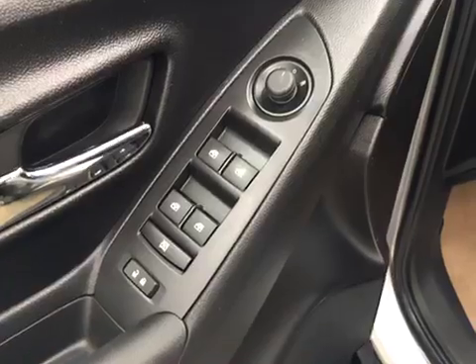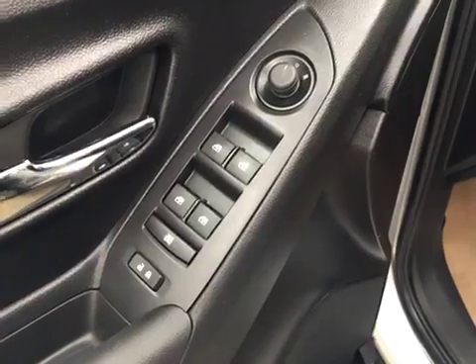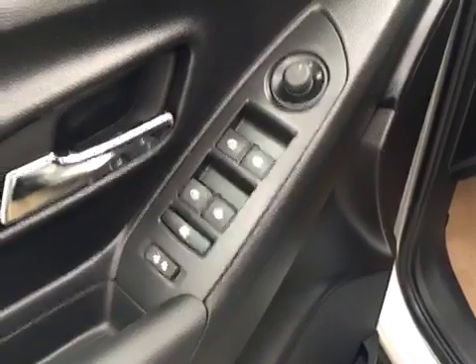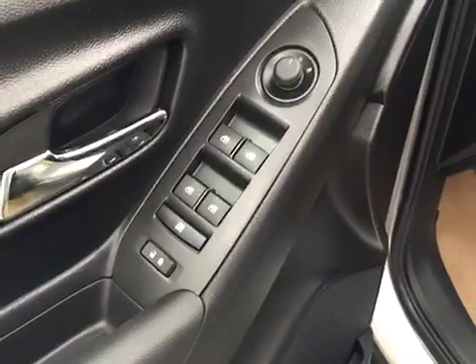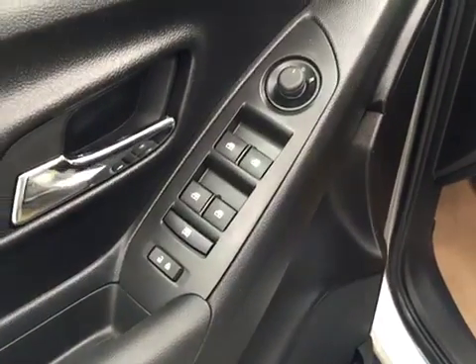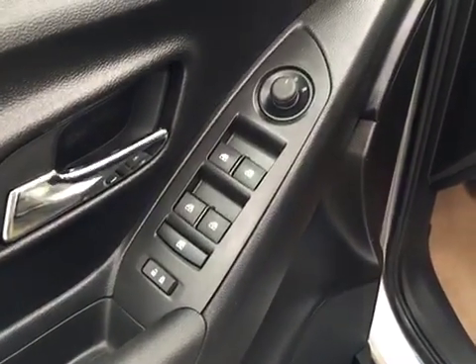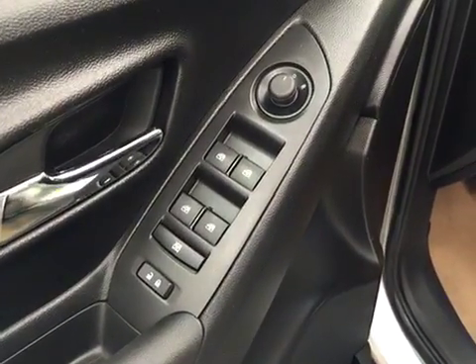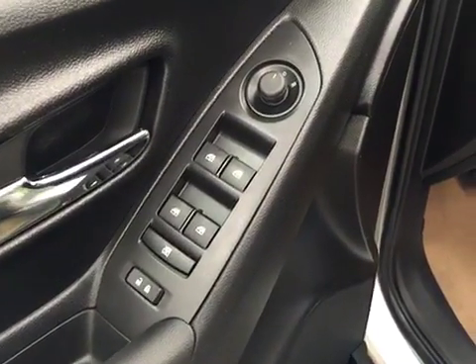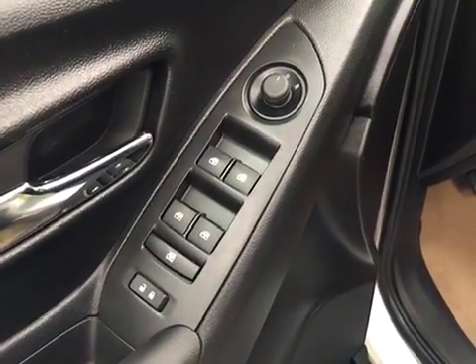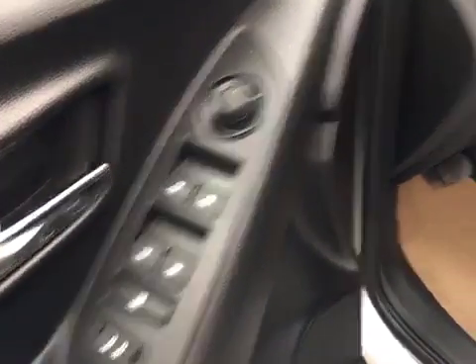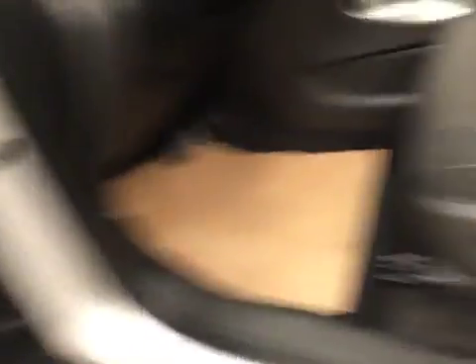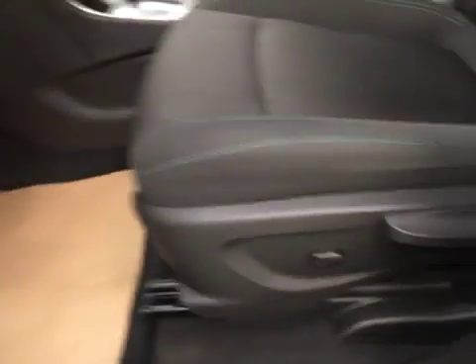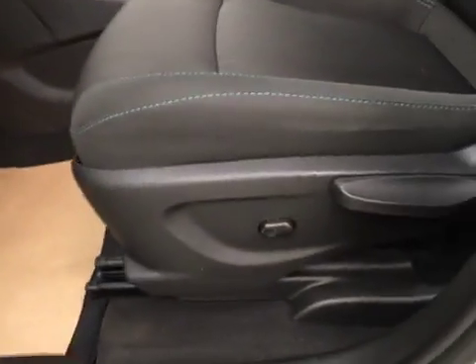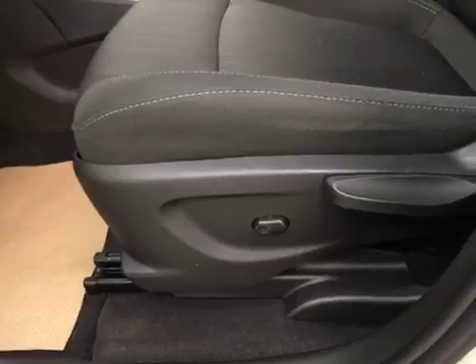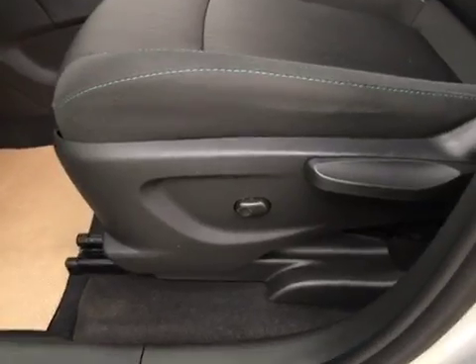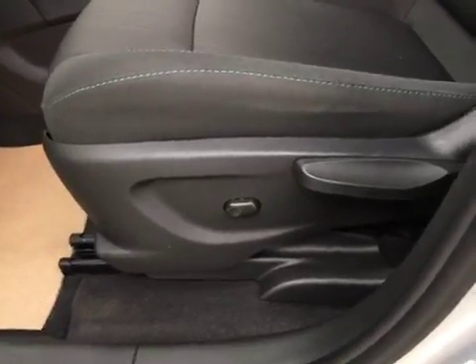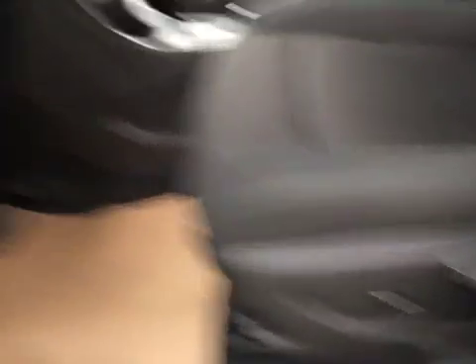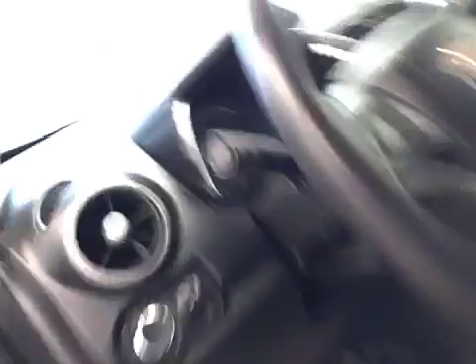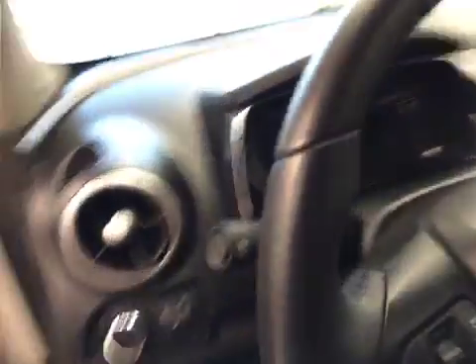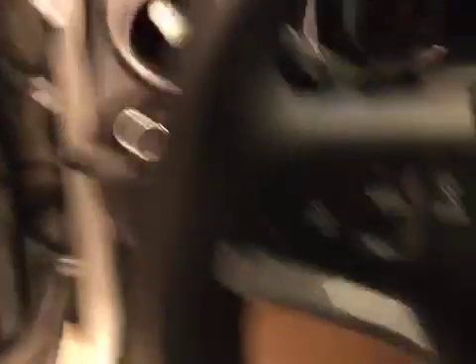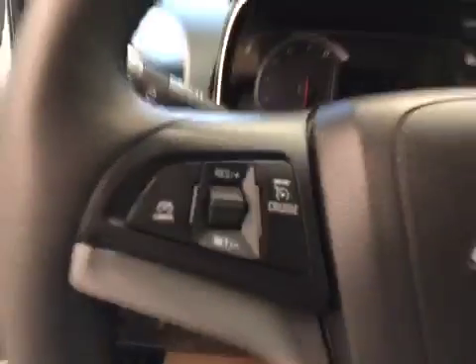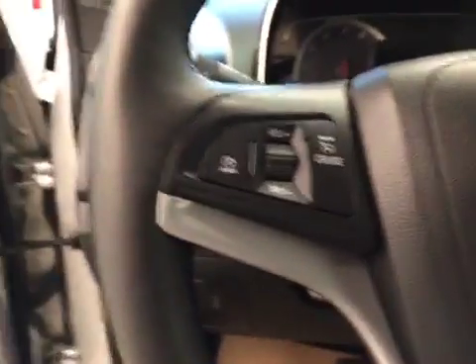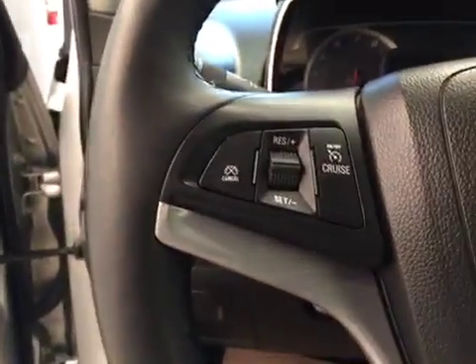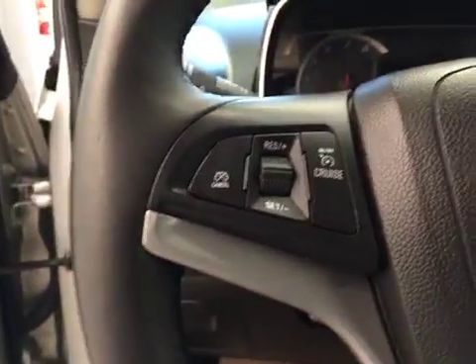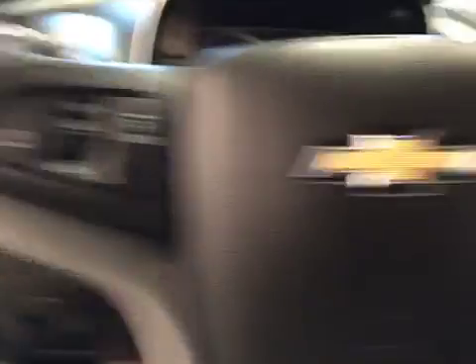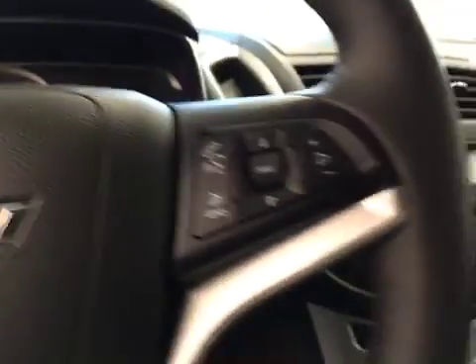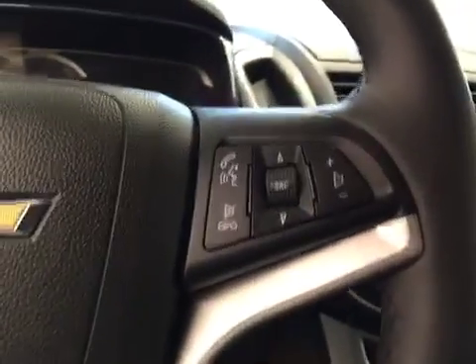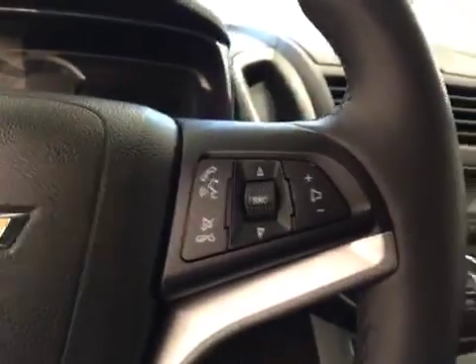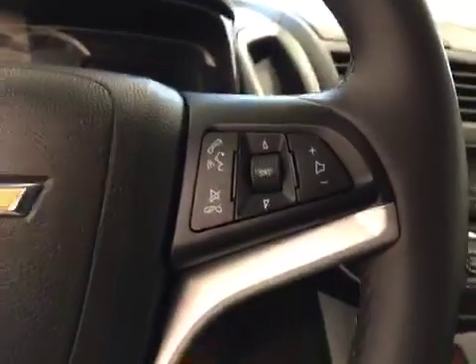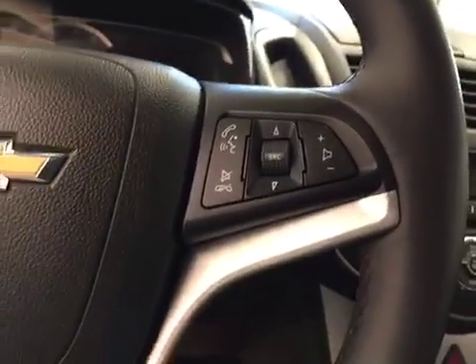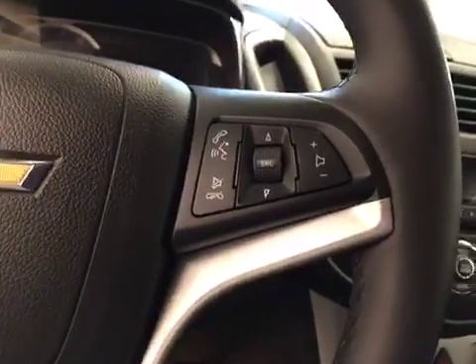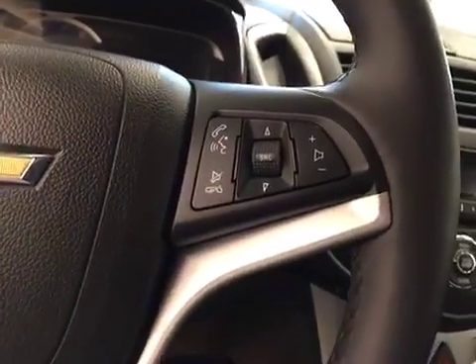Our interior features include power mirrors, windows, and locks. We have power lumbar support. We also have cruise control, hands-free communication, as well as stereo remote controls.